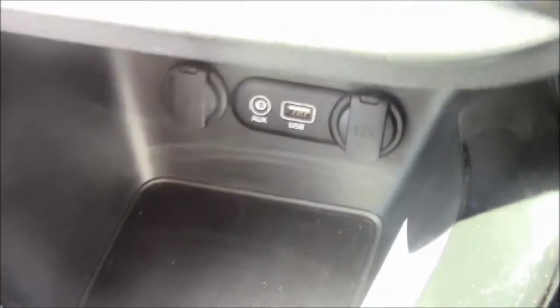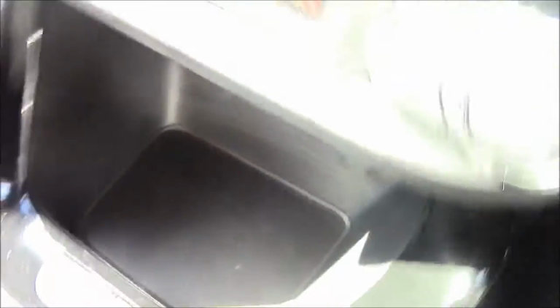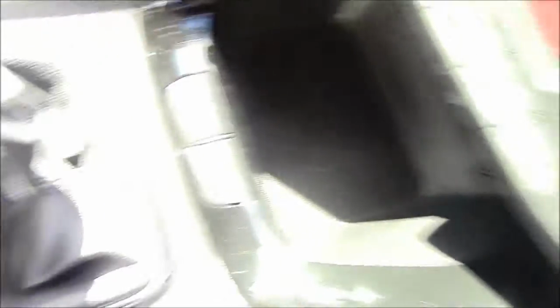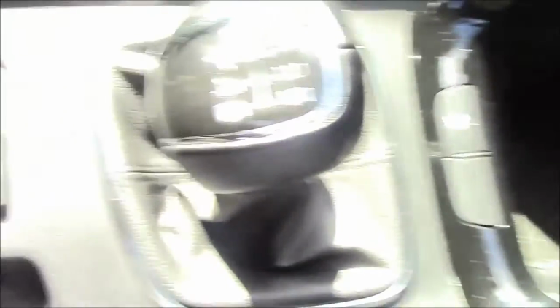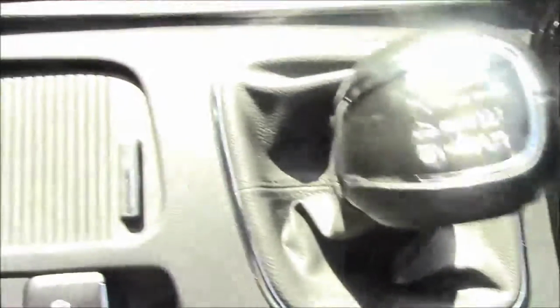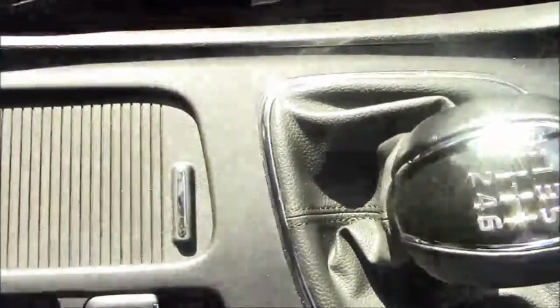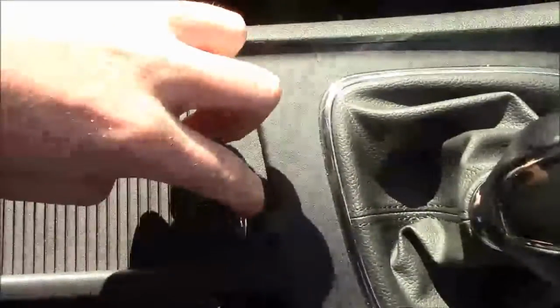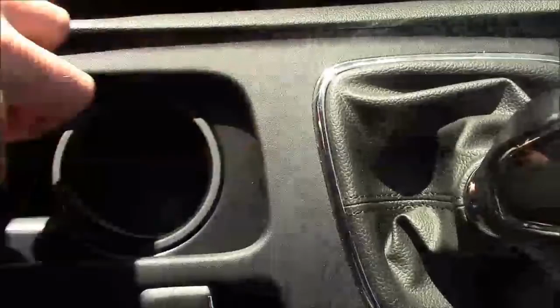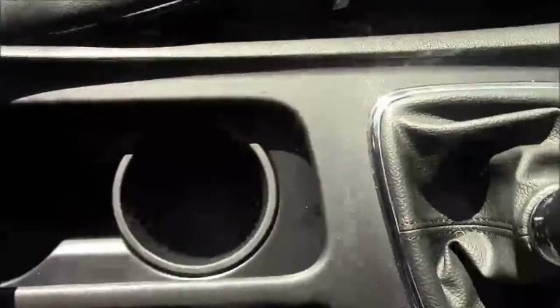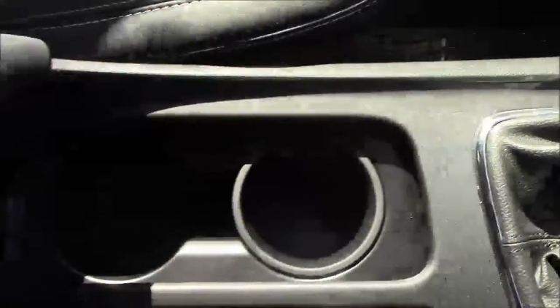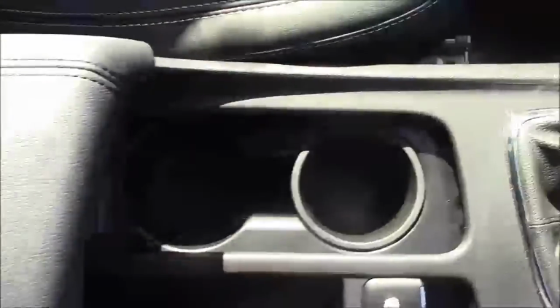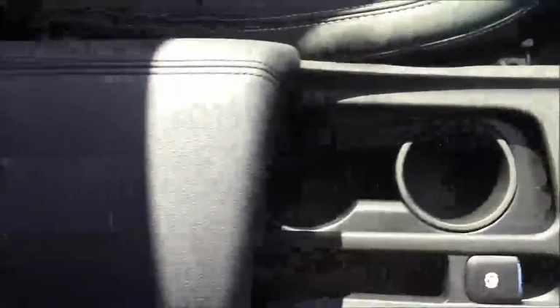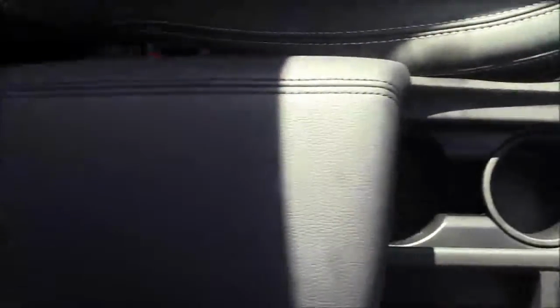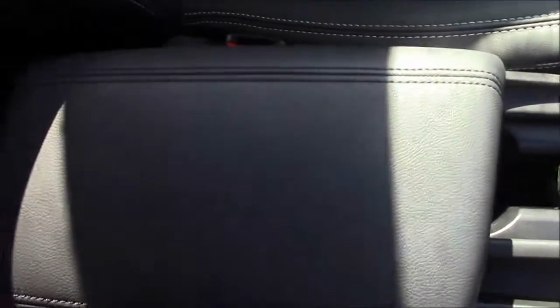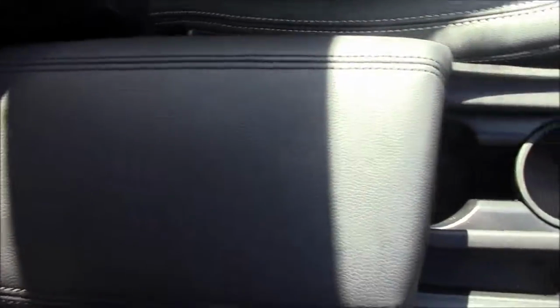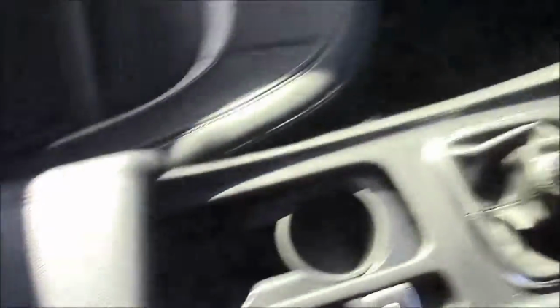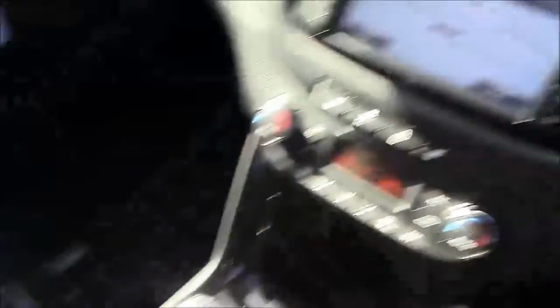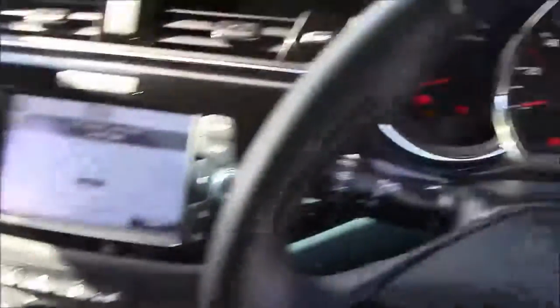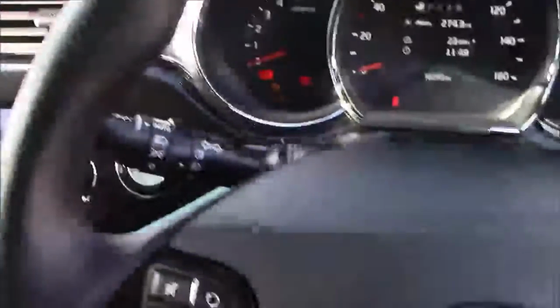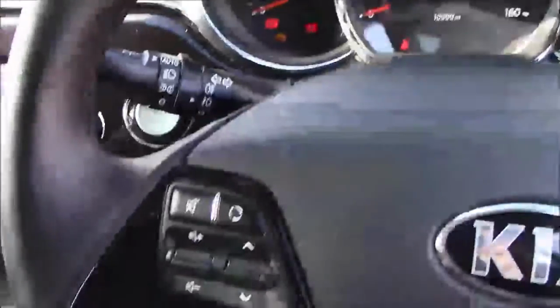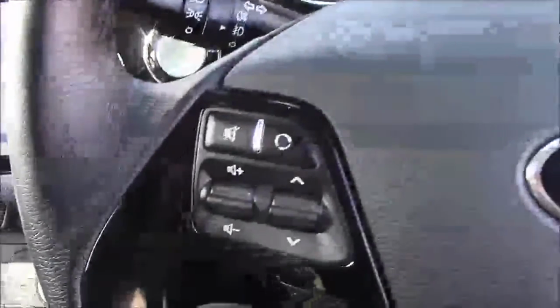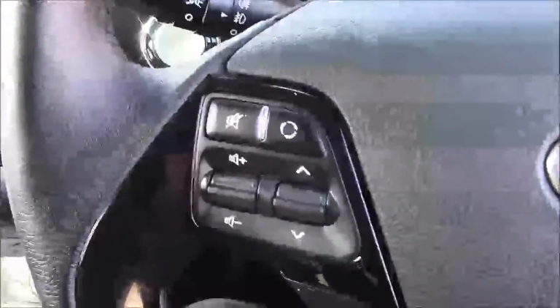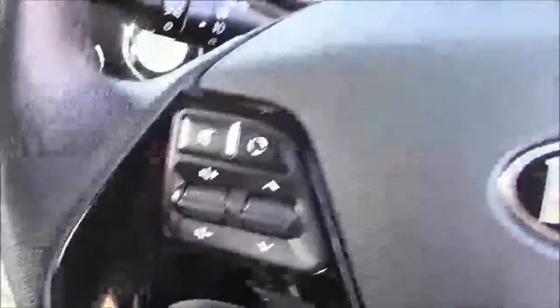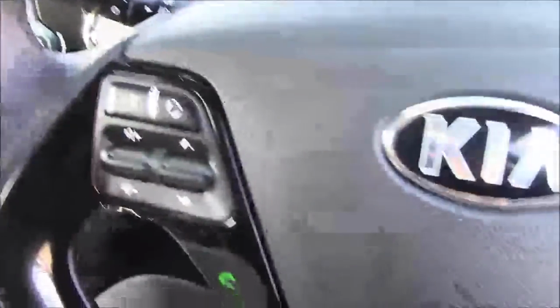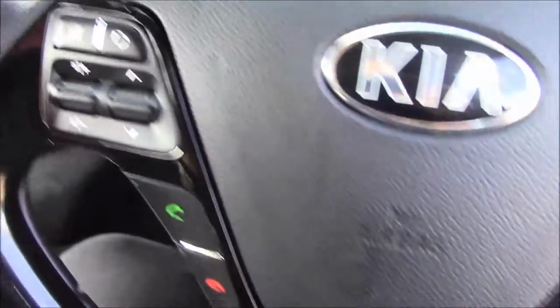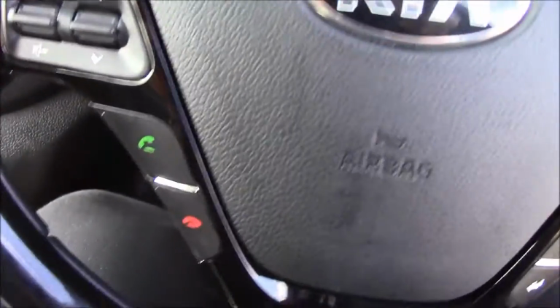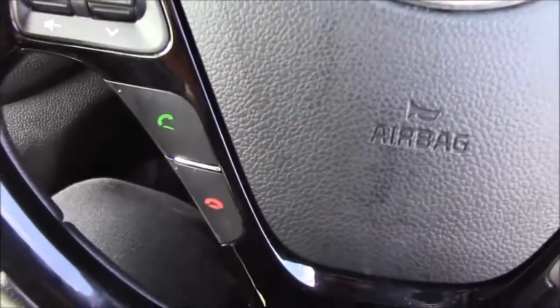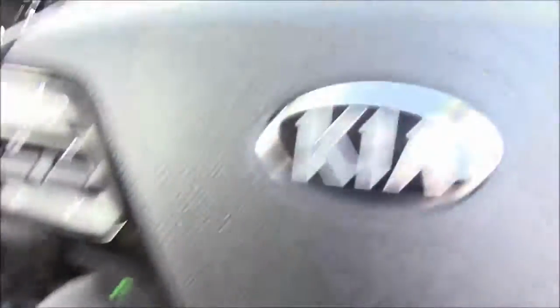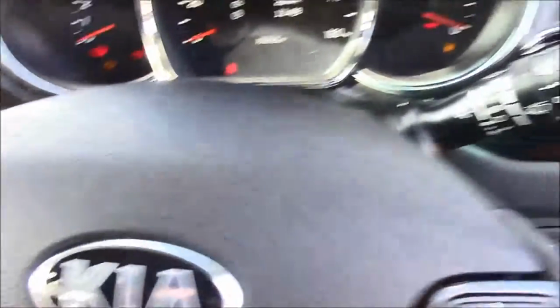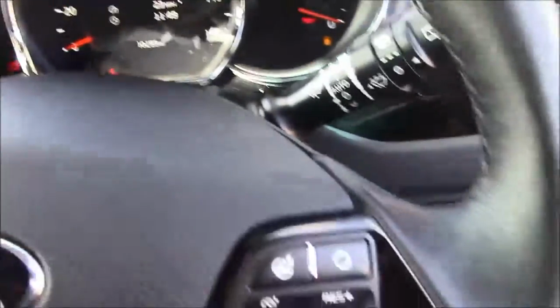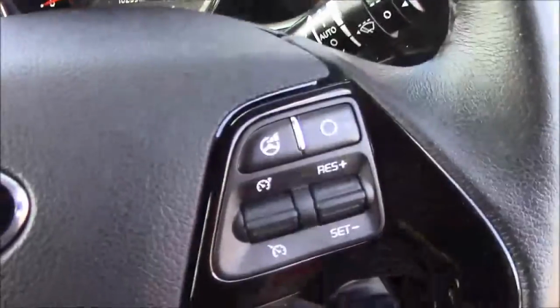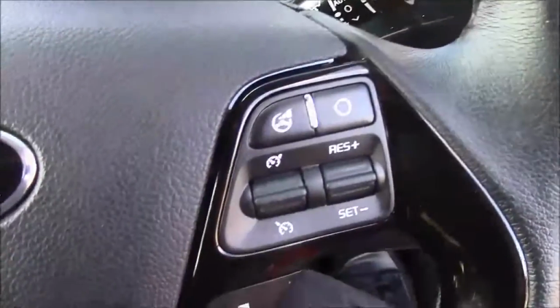Moving past the electronic handbrake, we also have more additional storage along with a matching centre armrest. Onto the steering wheel — on the left-hand side you'll see mounted audio controls. On the bottom you have your Bluetooth connectivity, and on the right-hand side you'll find everything to do with your cruise control.